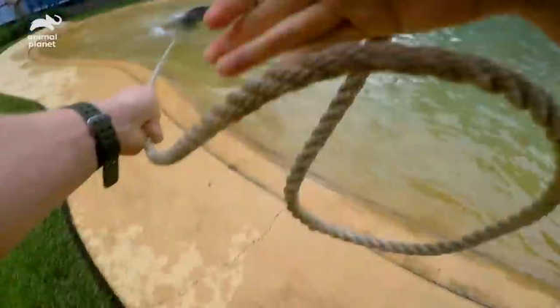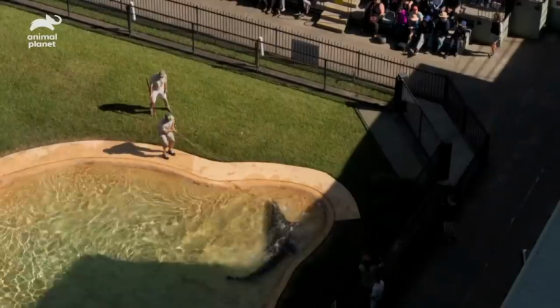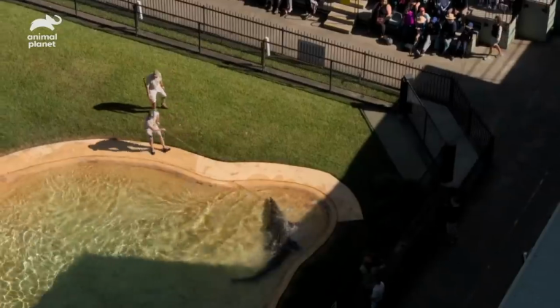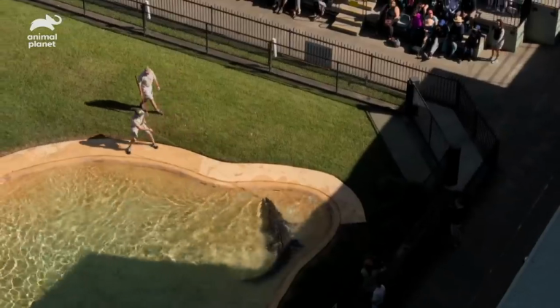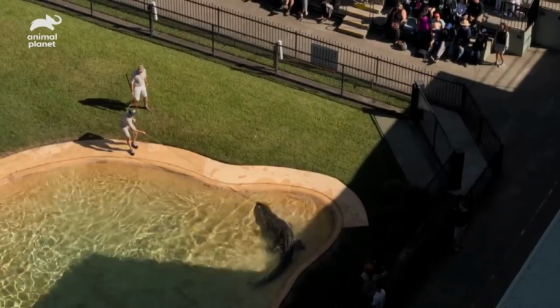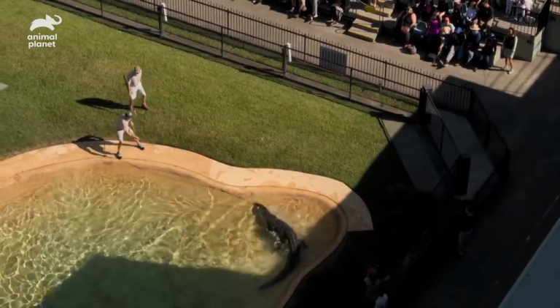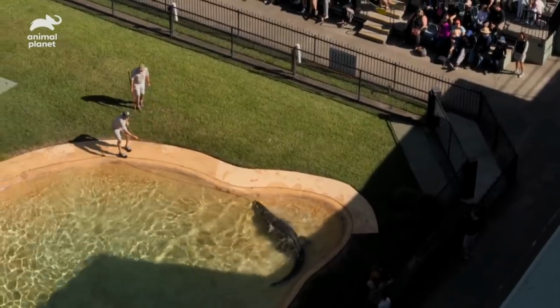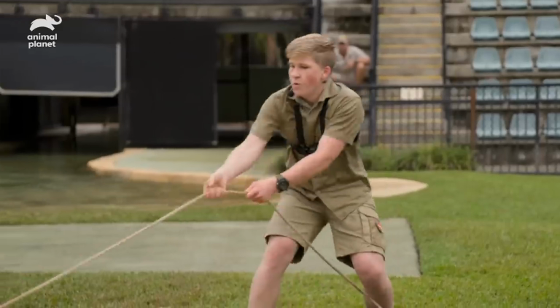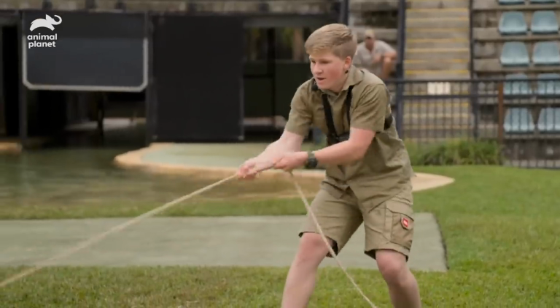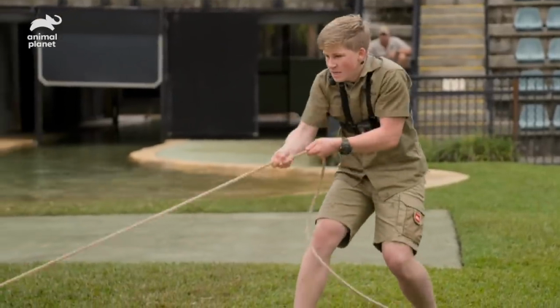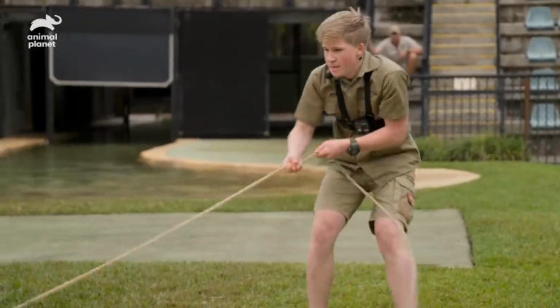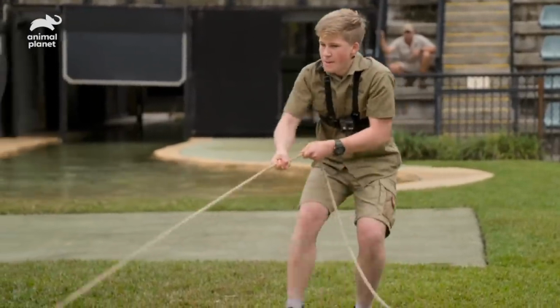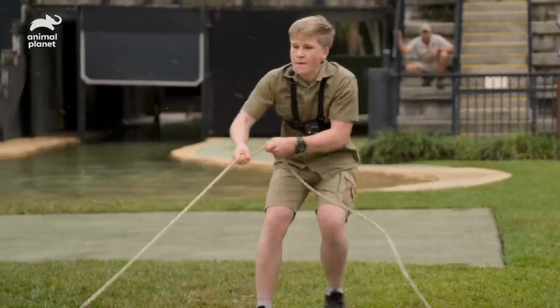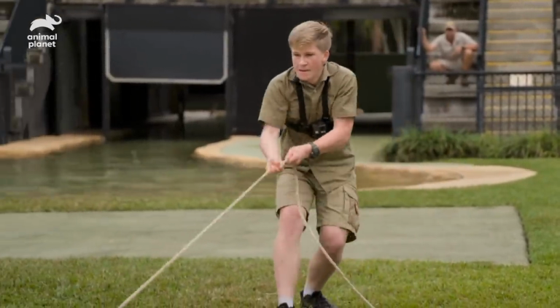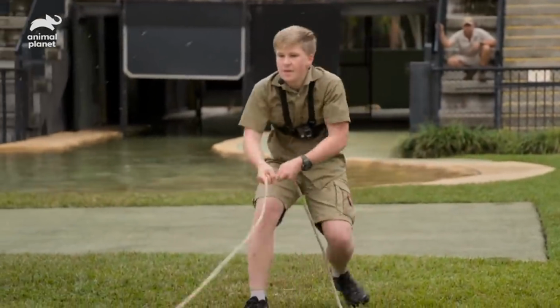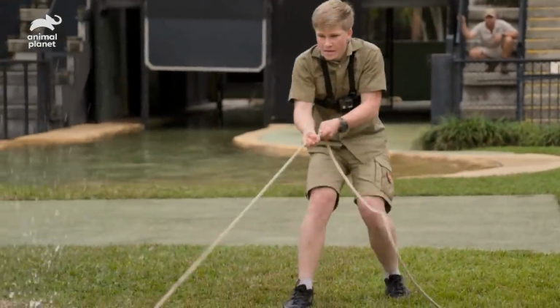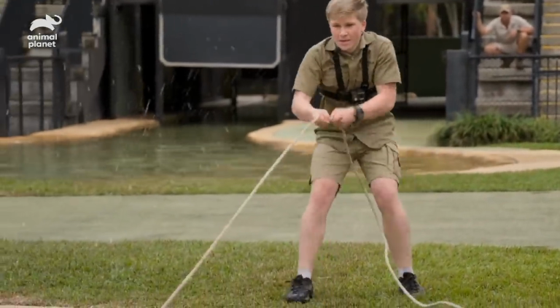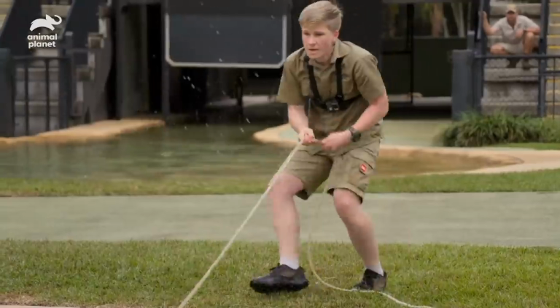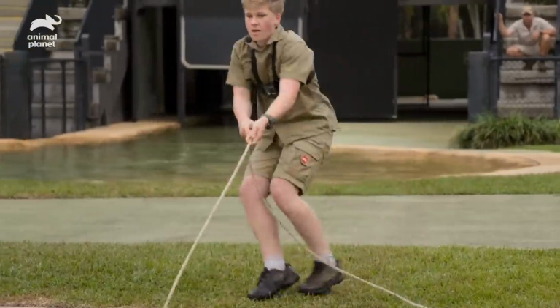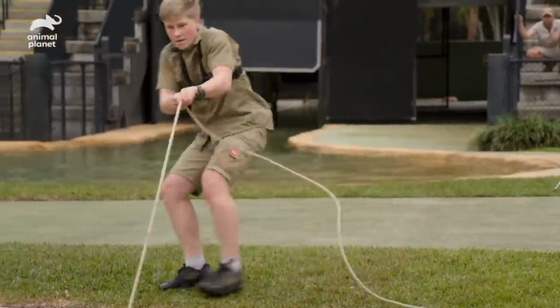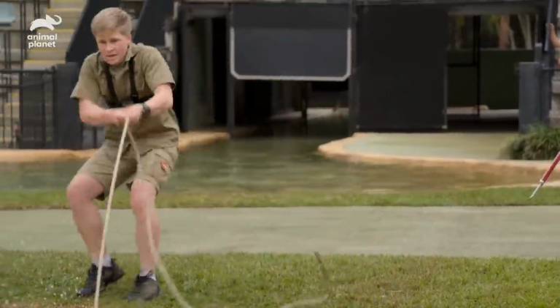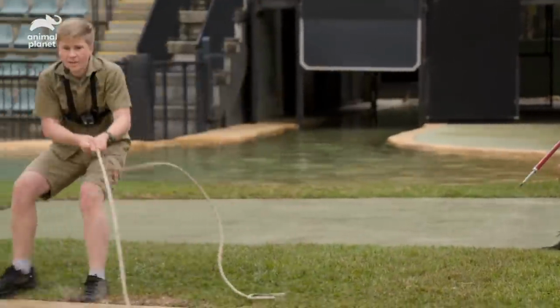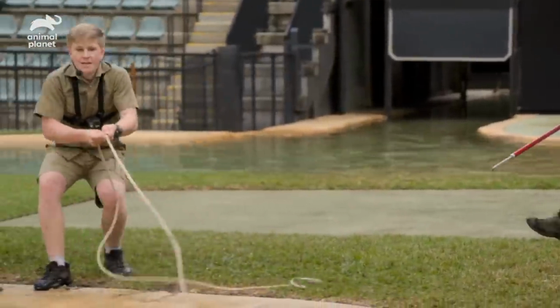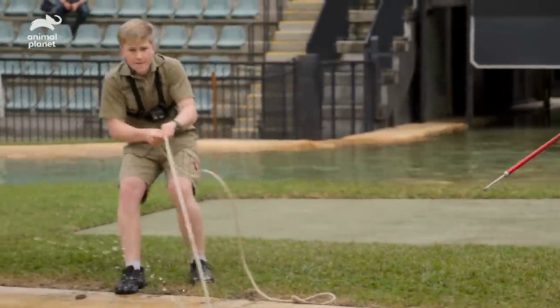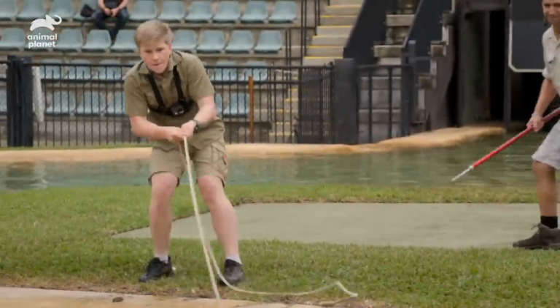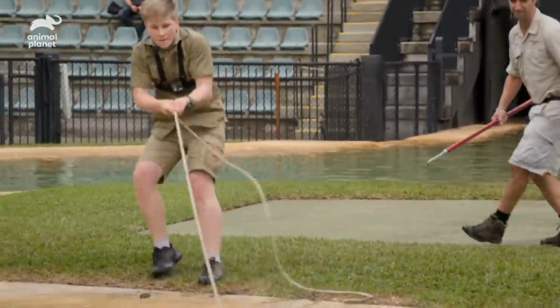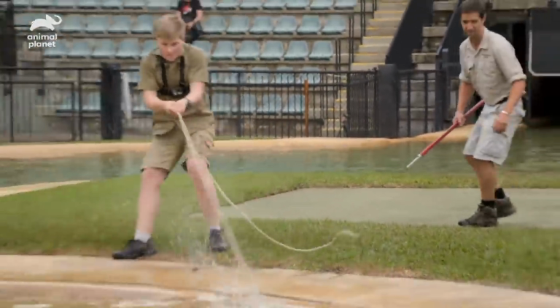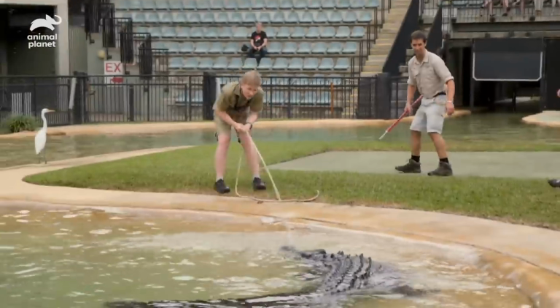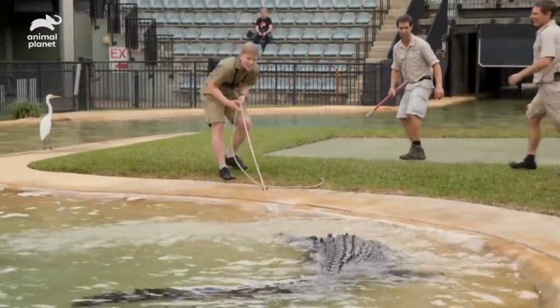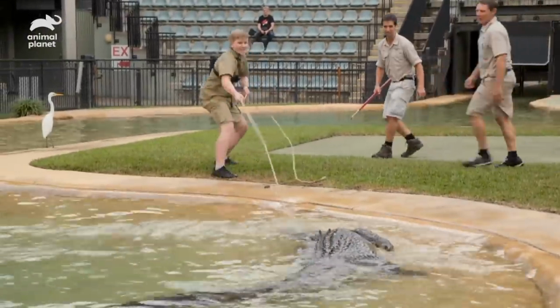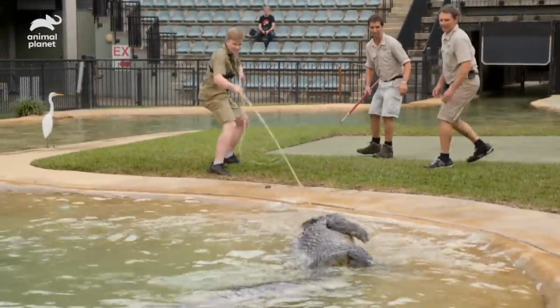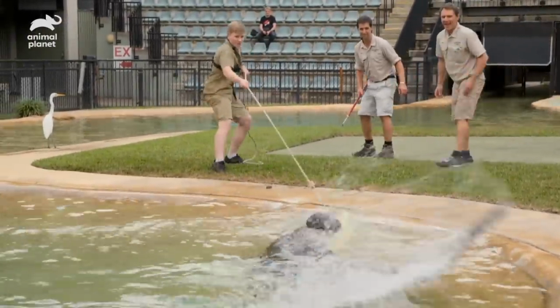They are just so incredibly big and strong. When you're on that end of the rope, it's difficult even just to get a little tug from them. You can be tugging as much as you can and to them it's just like a tiny jiggle. So you really have to work hard for it.